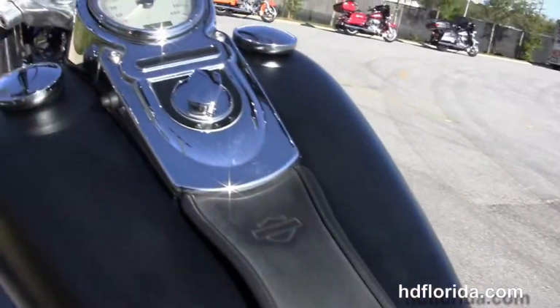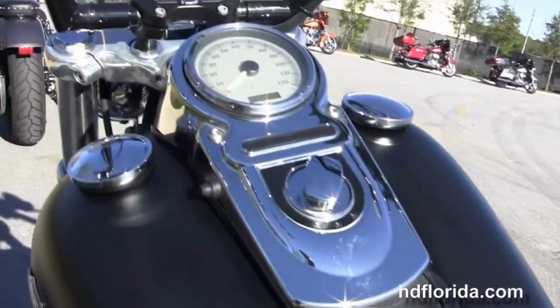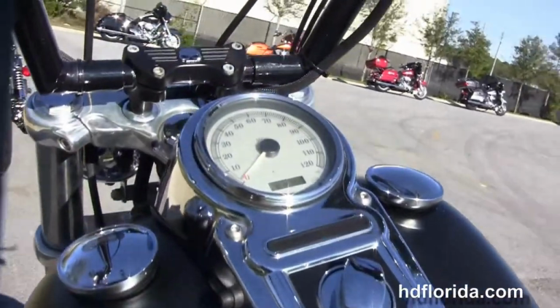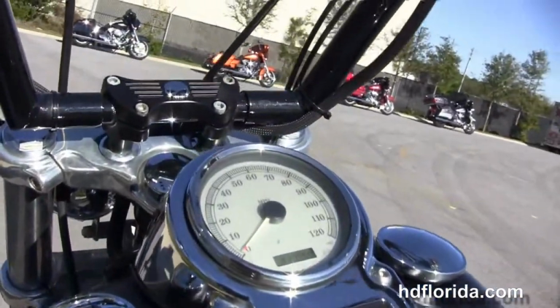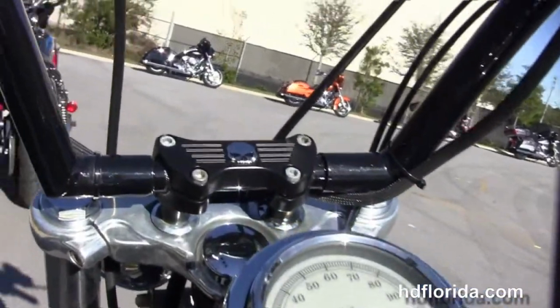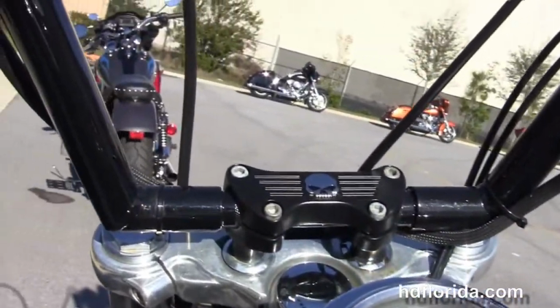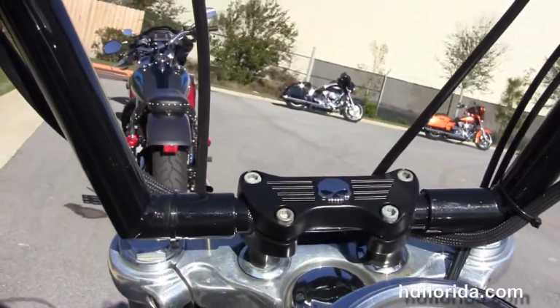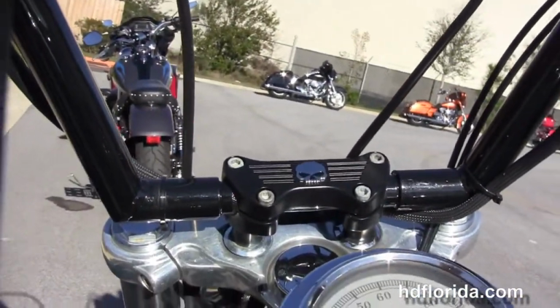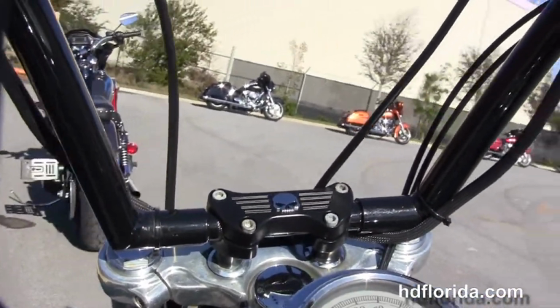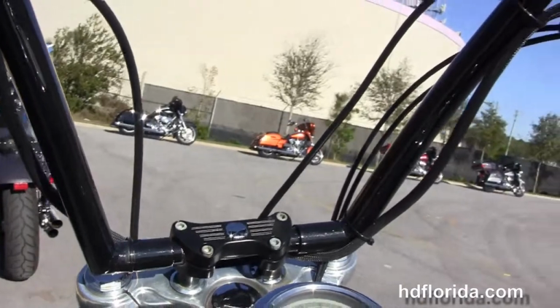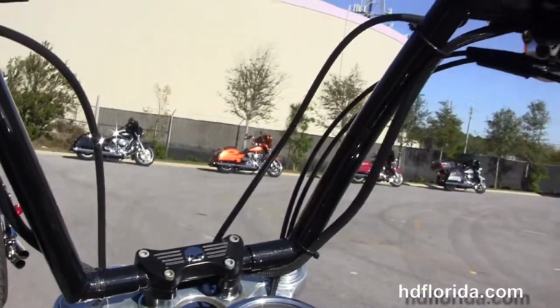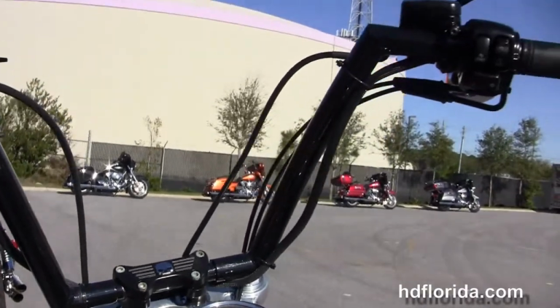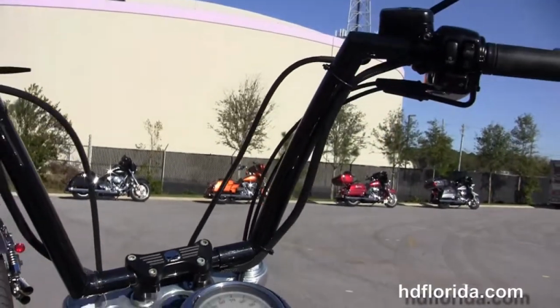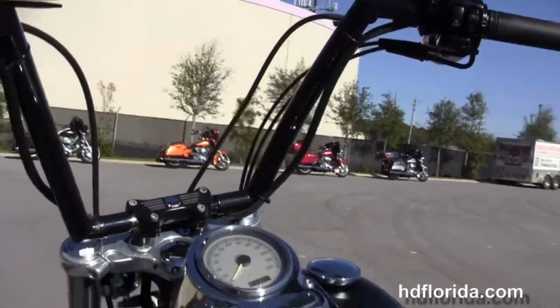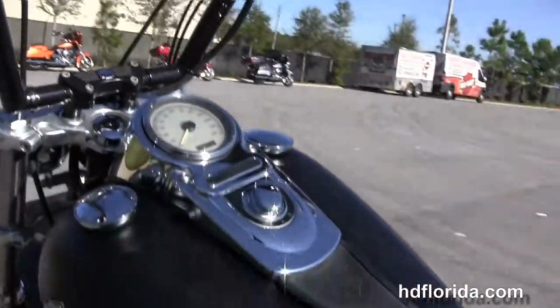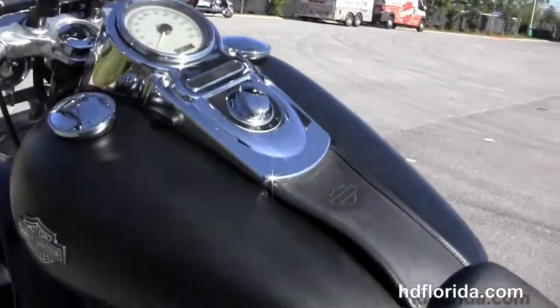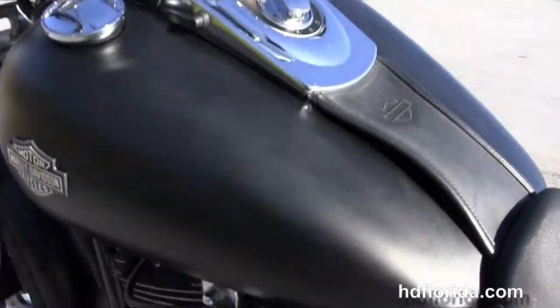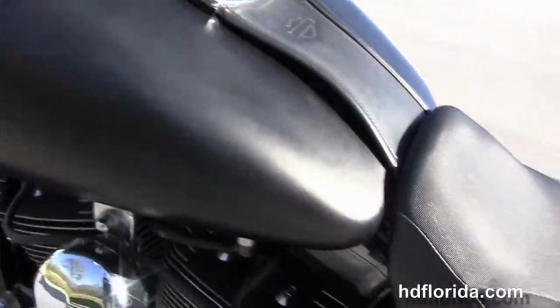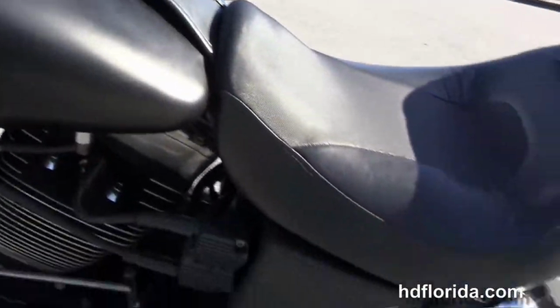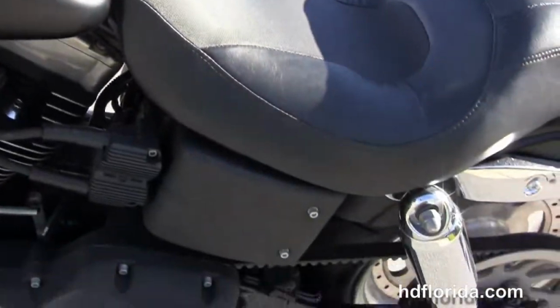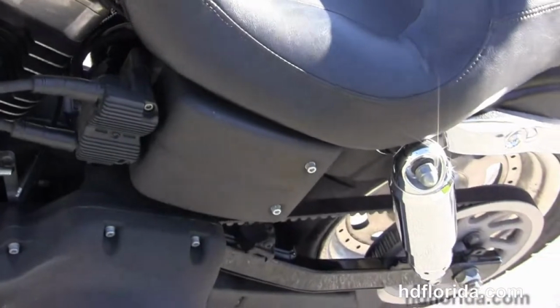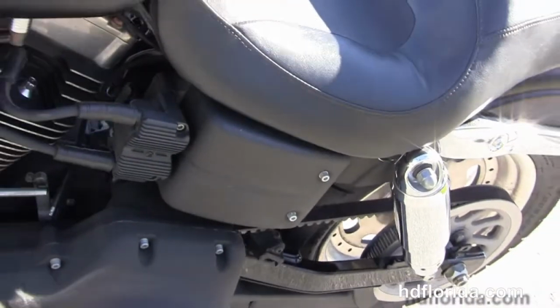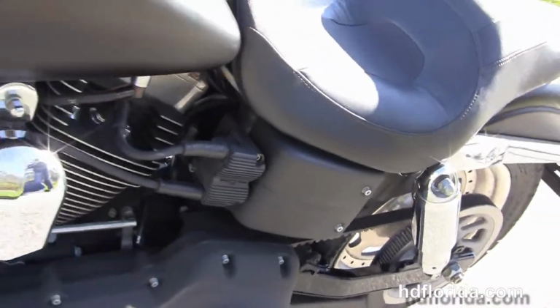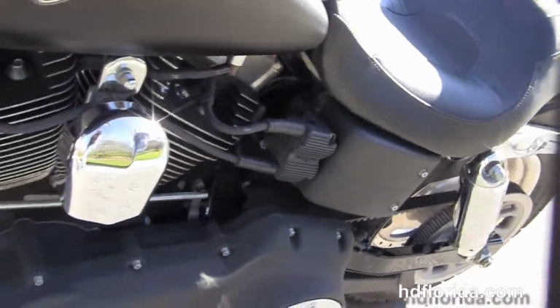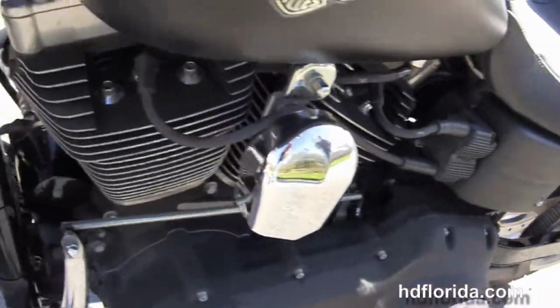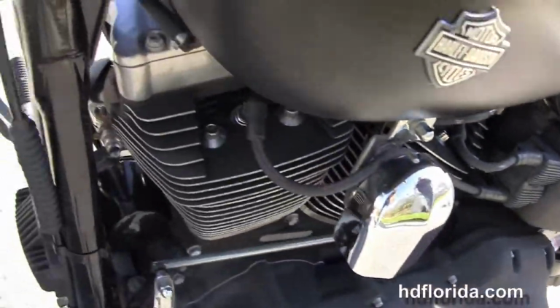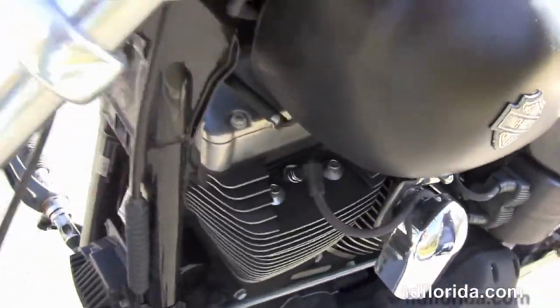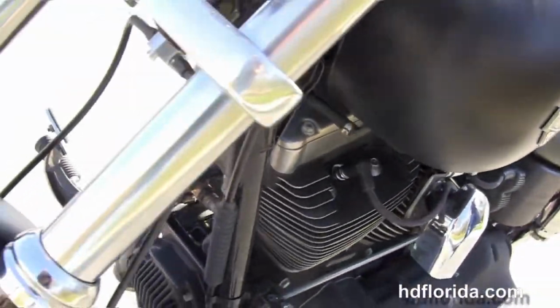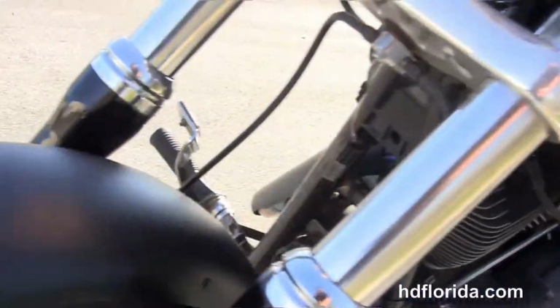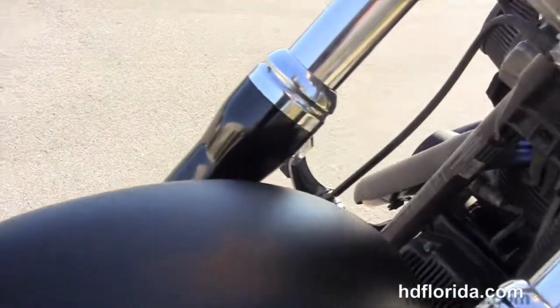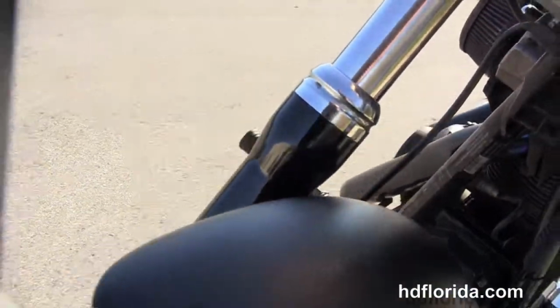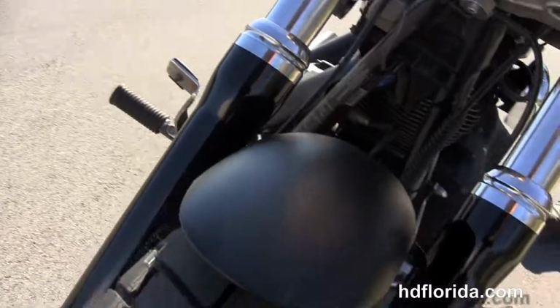Out front we've got the upgraded 12 inch black Carlini bars. This bike is in black denim, has the upgraded Willy G primary cover, and also has a factory upgraded key fob security. It's got the chrome twin headlight housing out front.